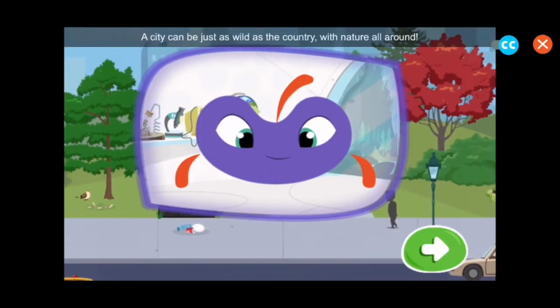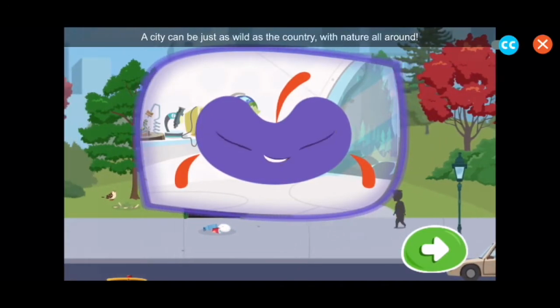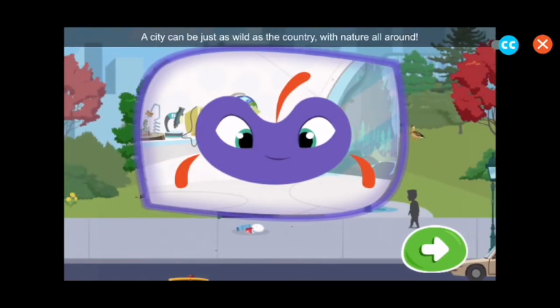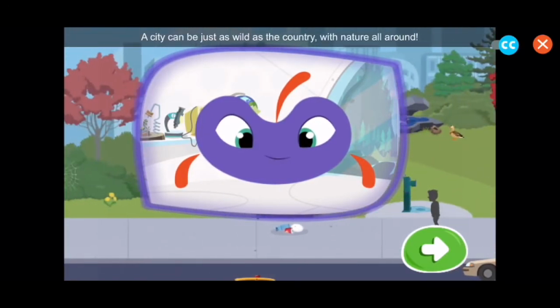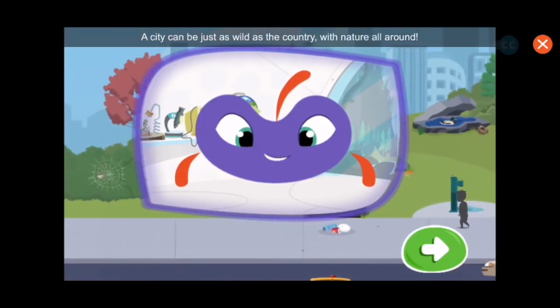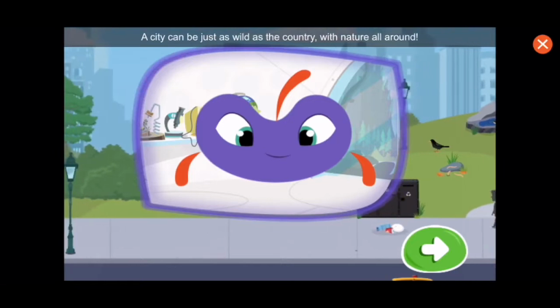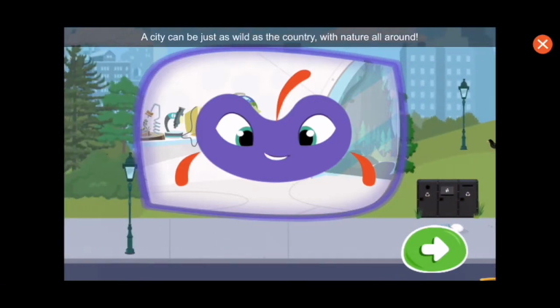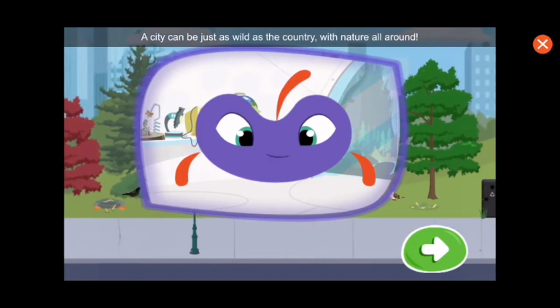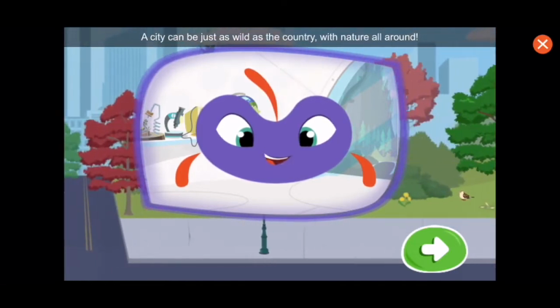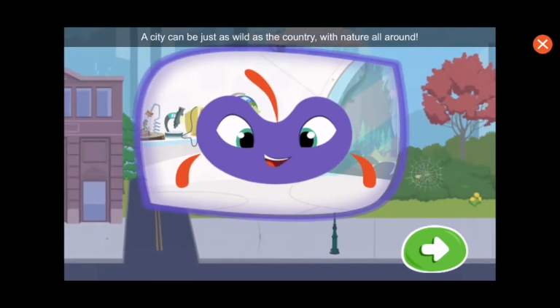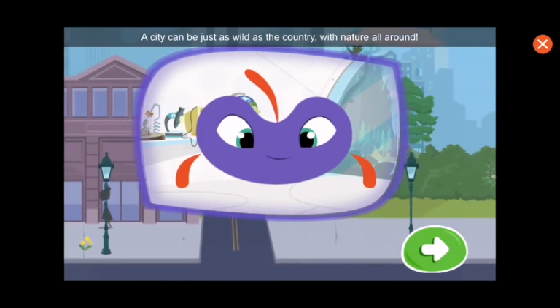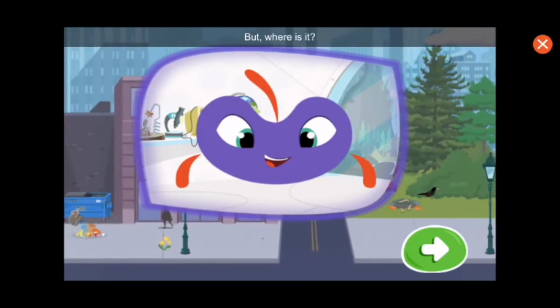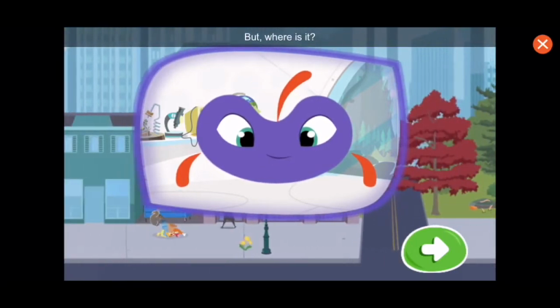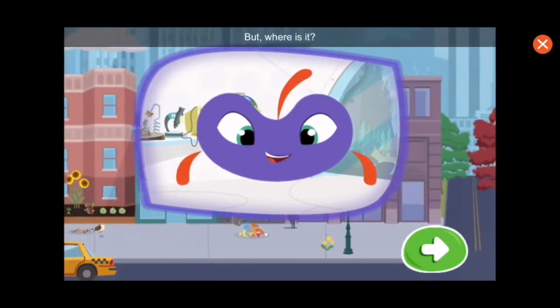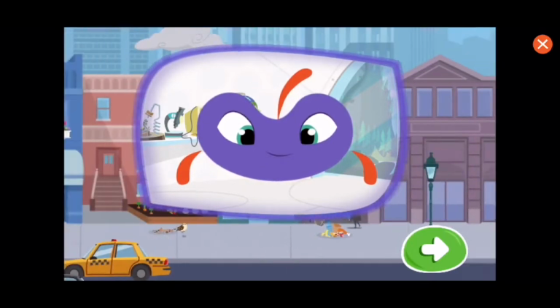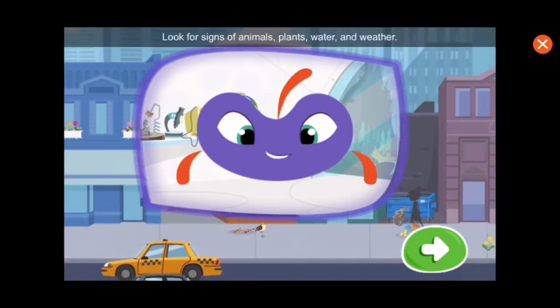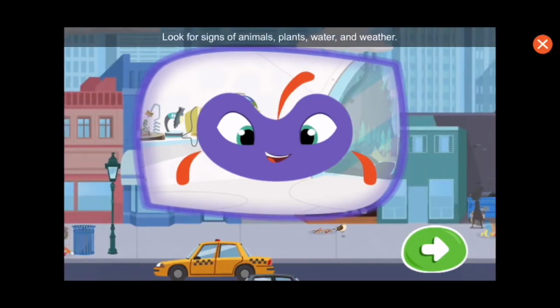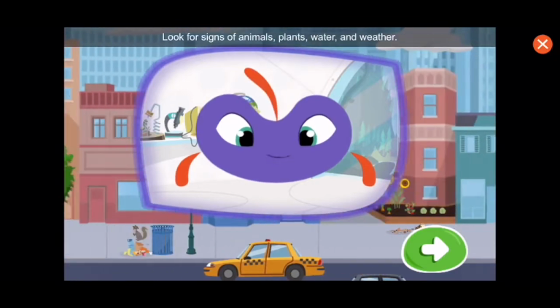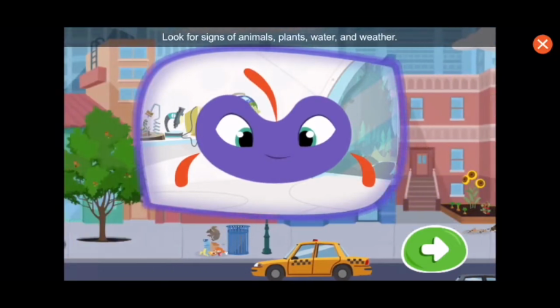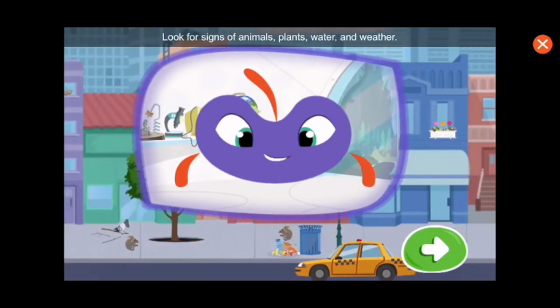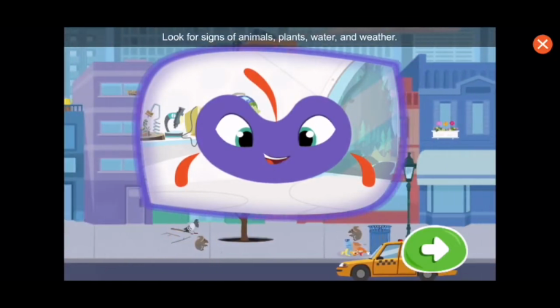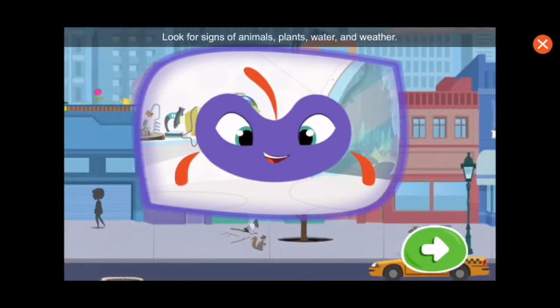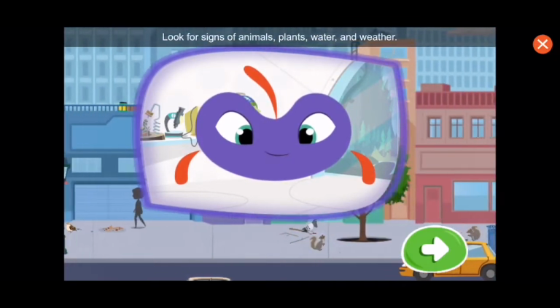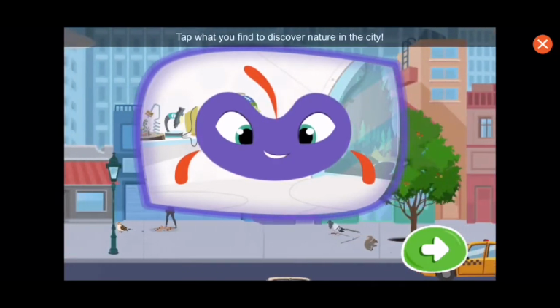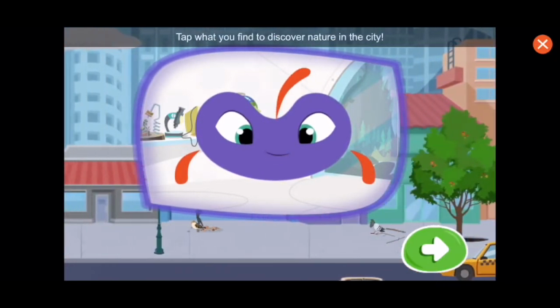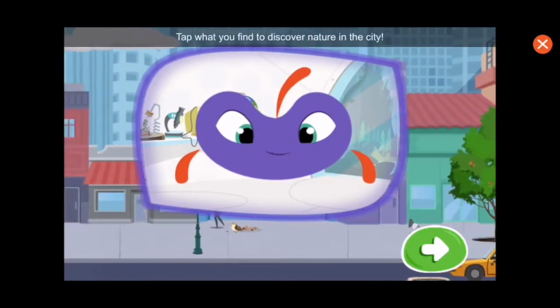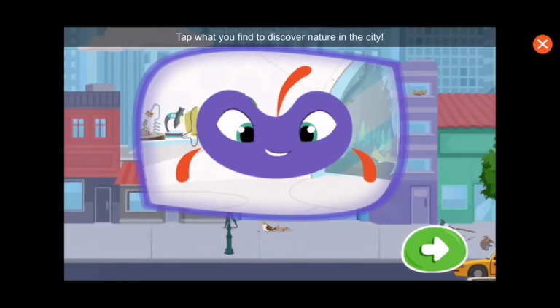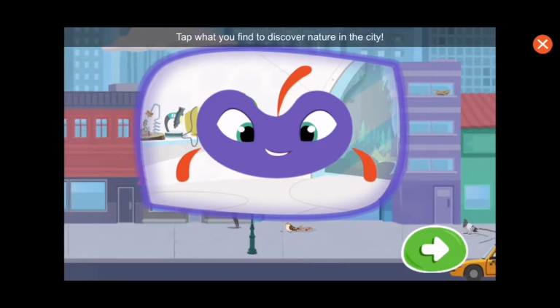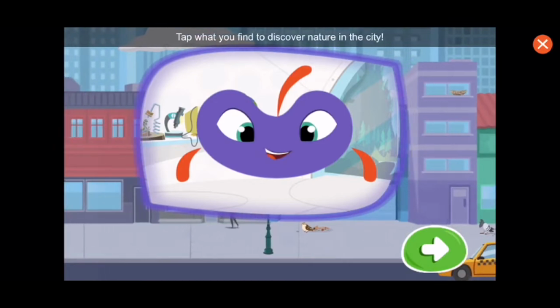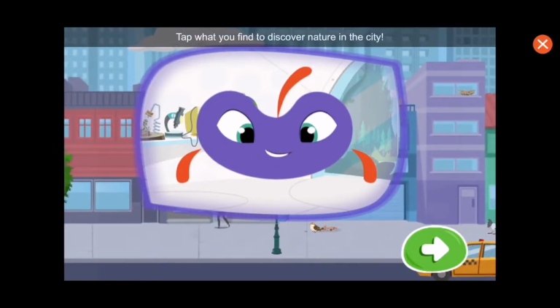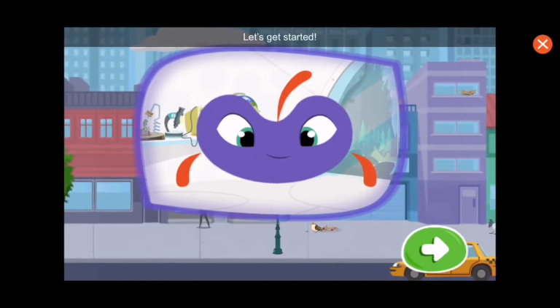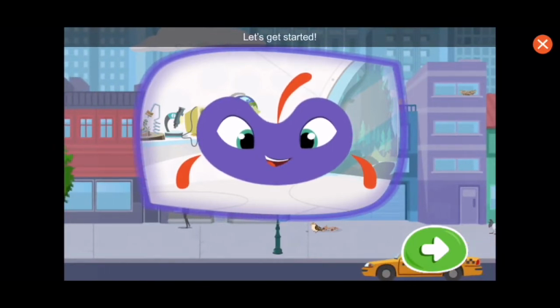A city can be just as wild as the country, with nature all around. But where is it? Look for signs of animals, plants, water, and weather. Tap what you find to discover nature in the city. Let's get started.